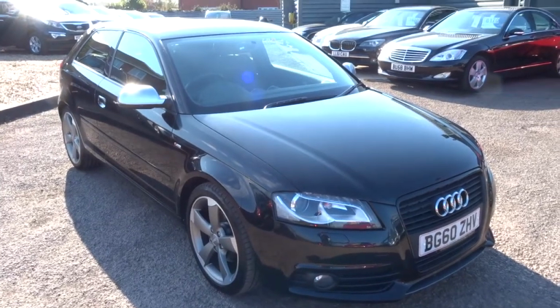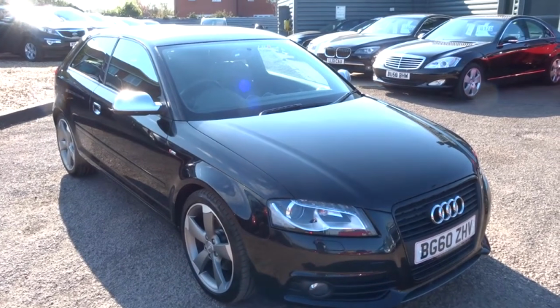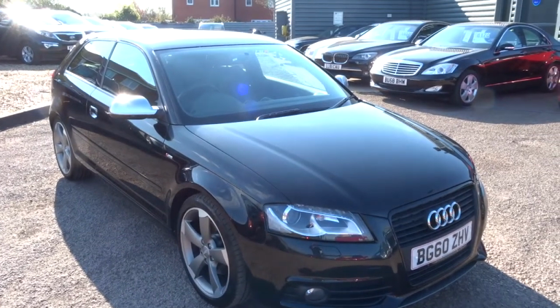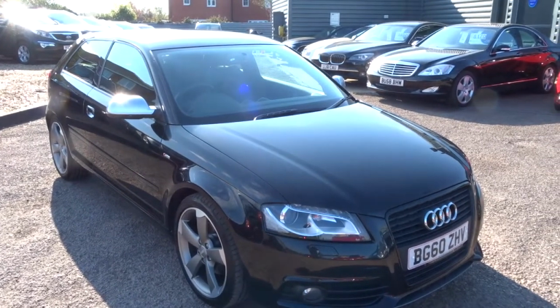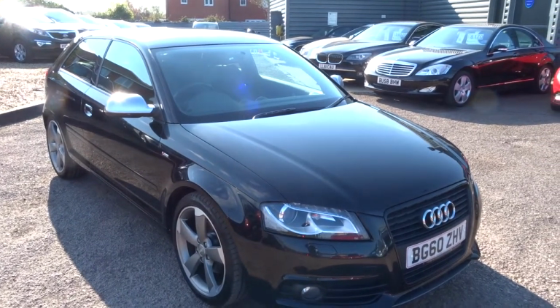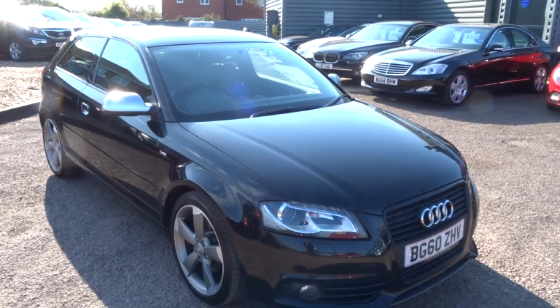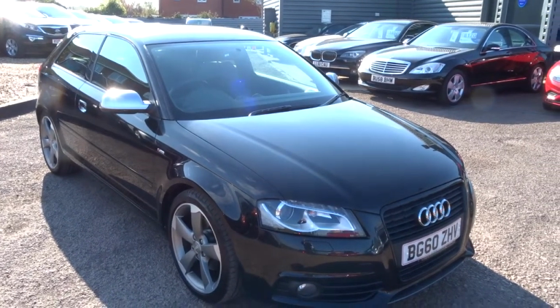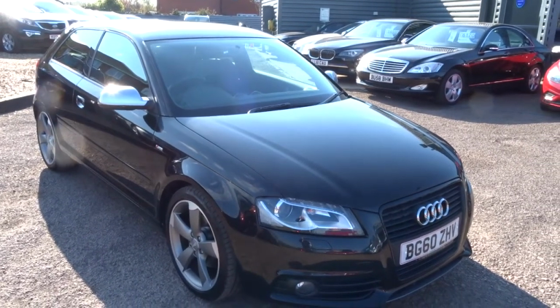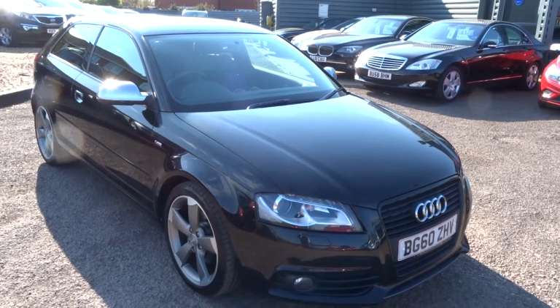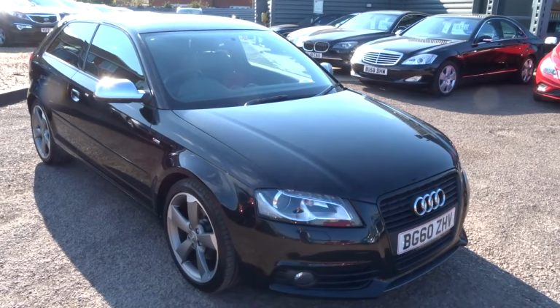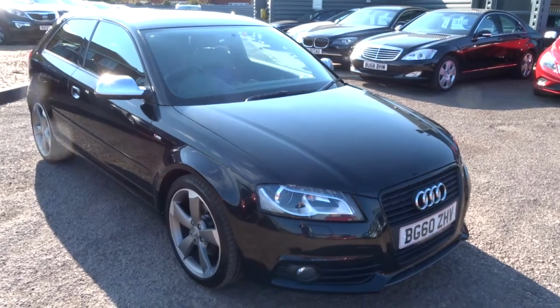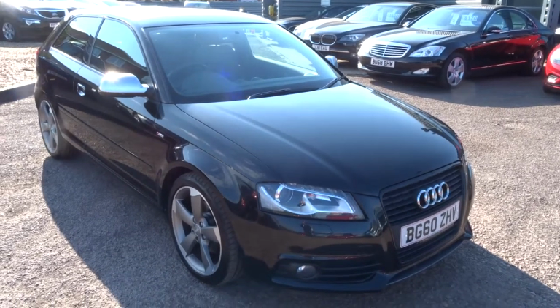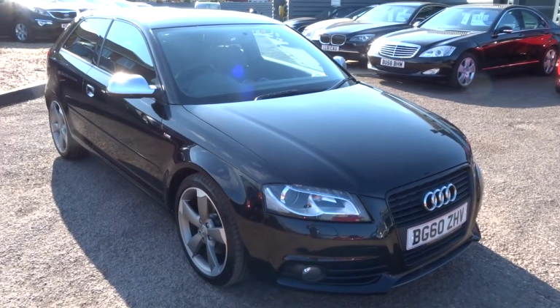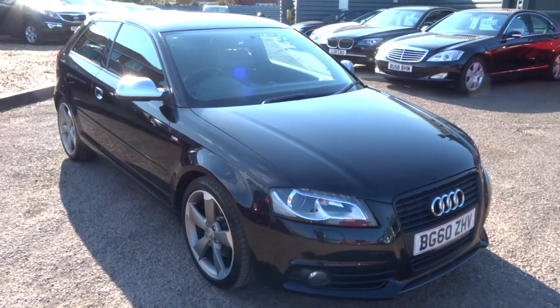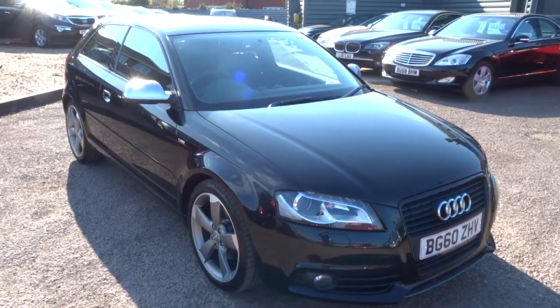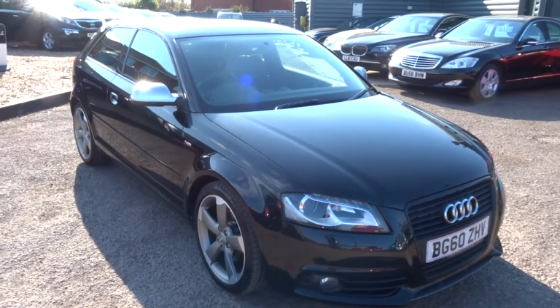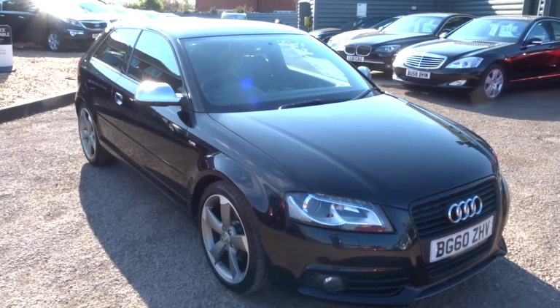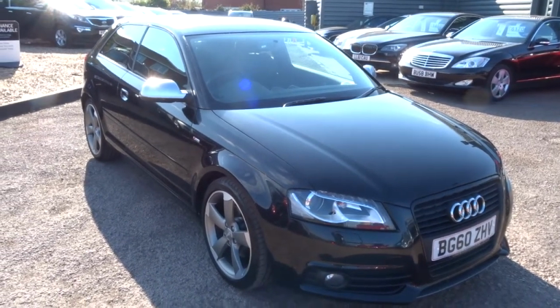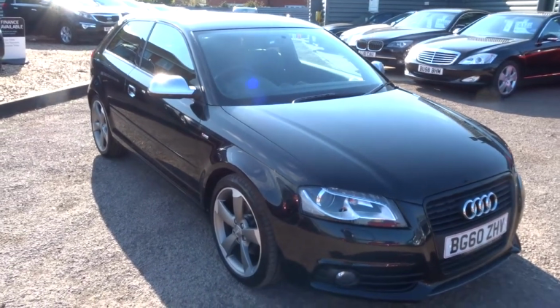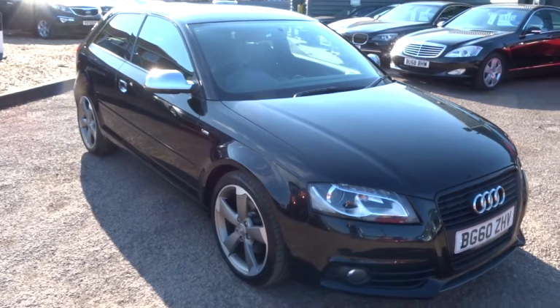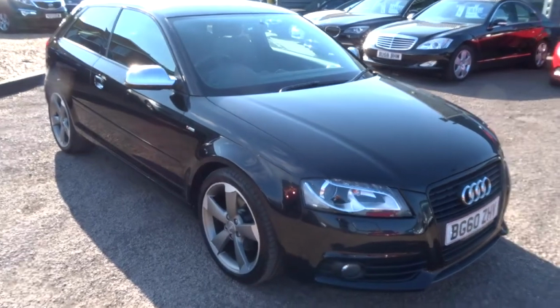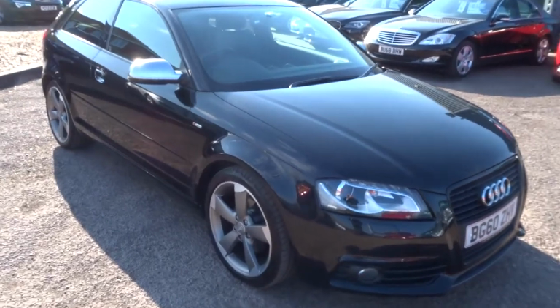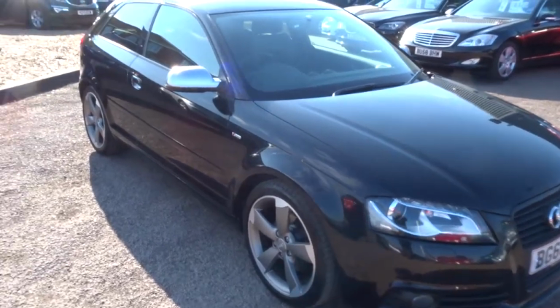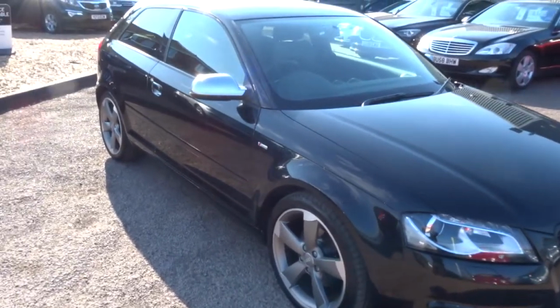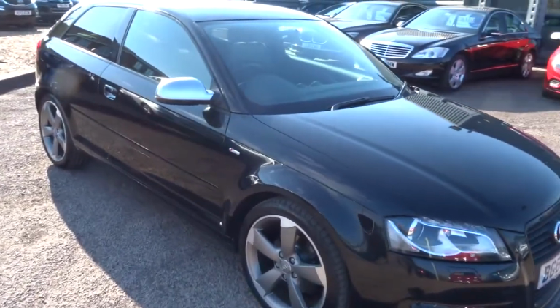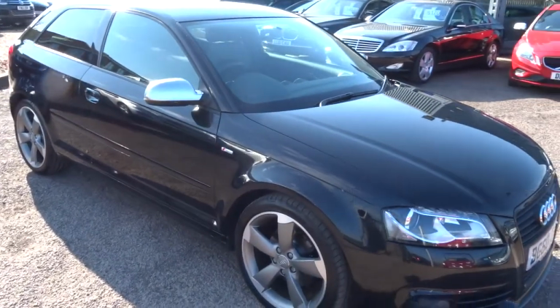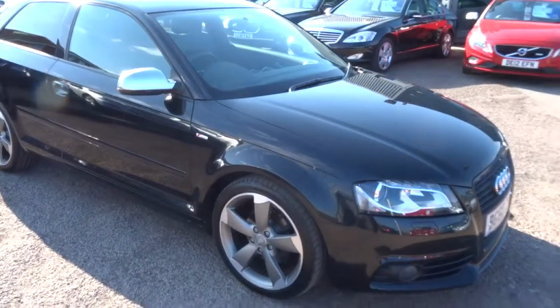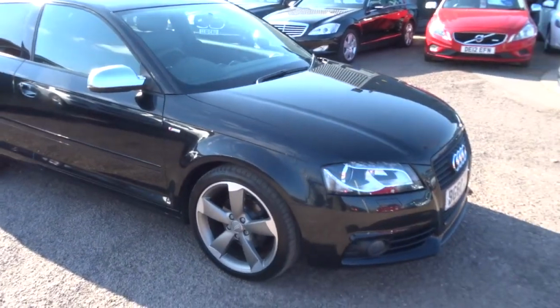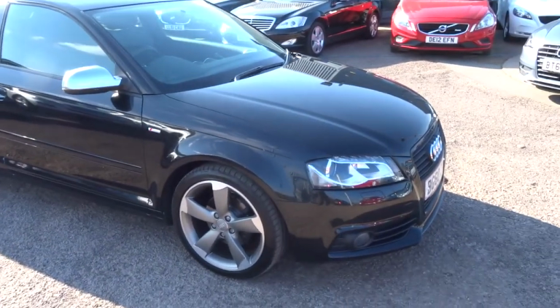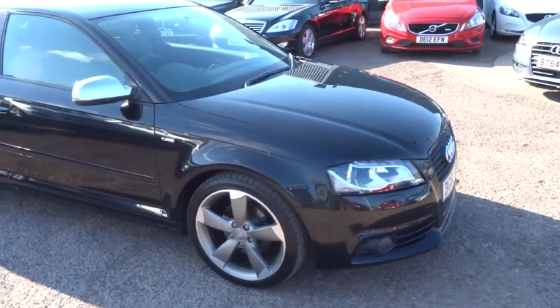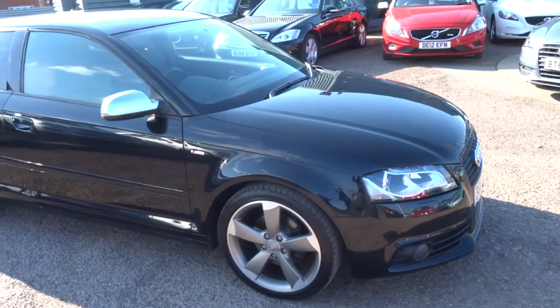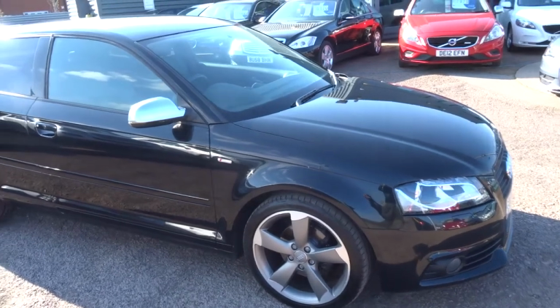Hi, welcome to Country Car. My name is Kevin. I'd just like to show you one of our new arrivals. It's an Audi A3, 2 litre TDI diesel.